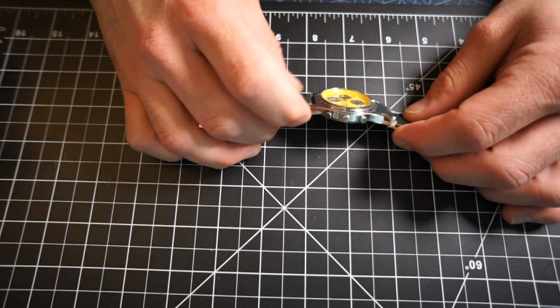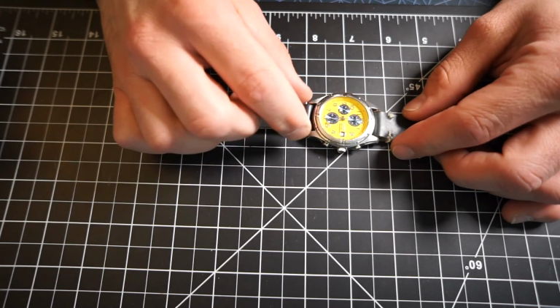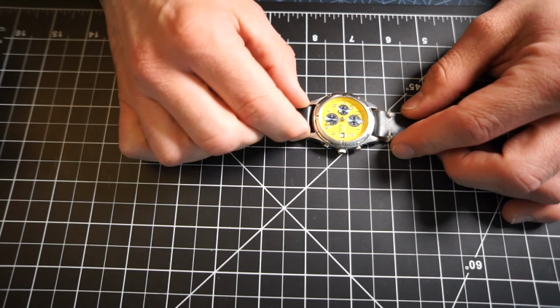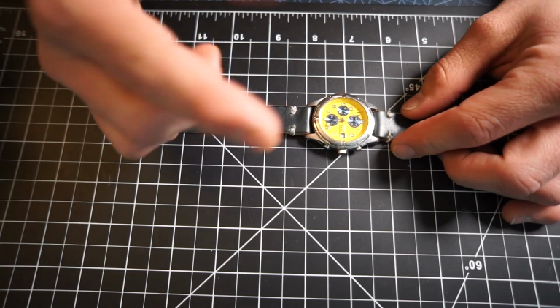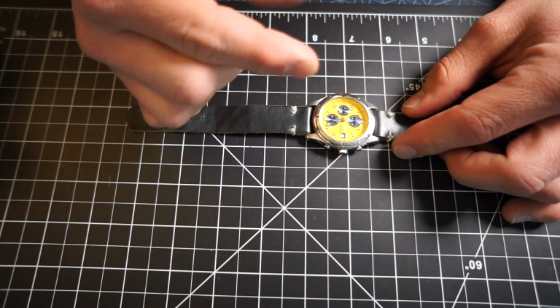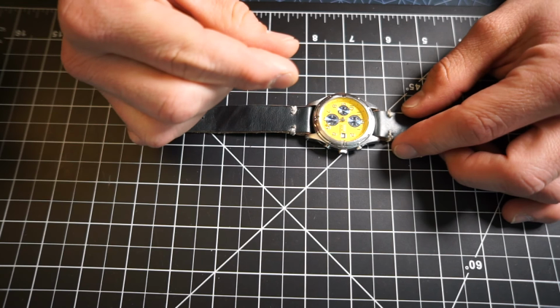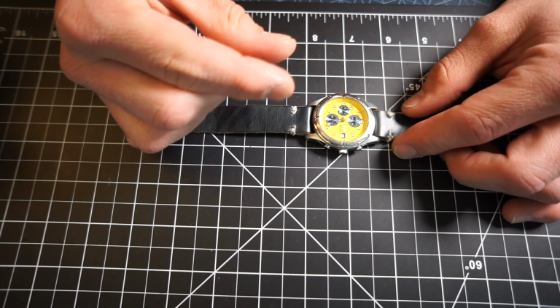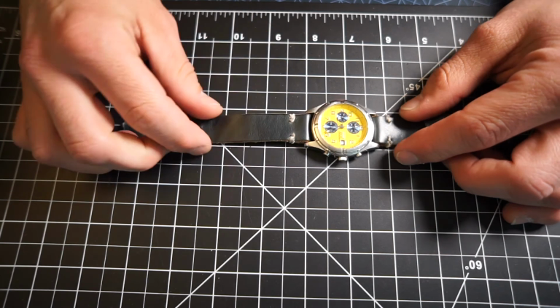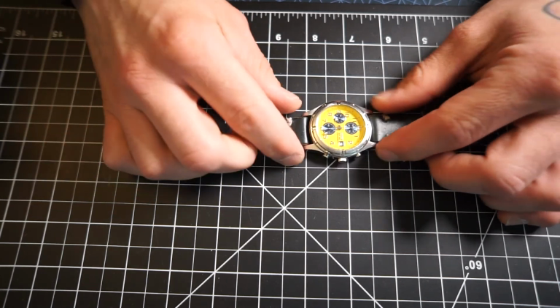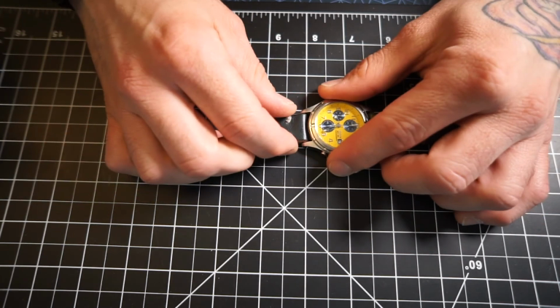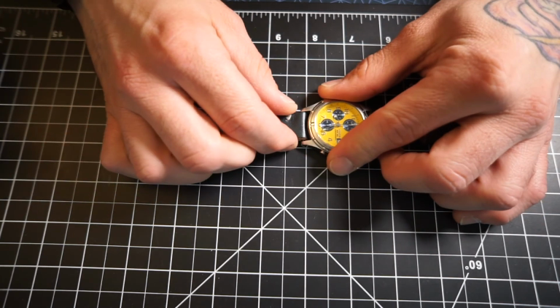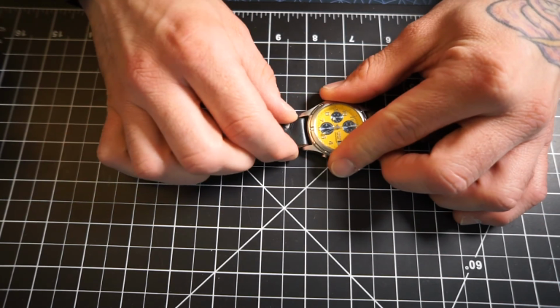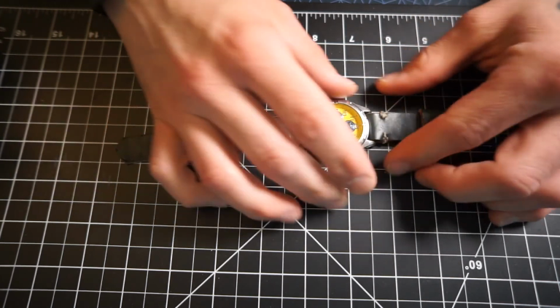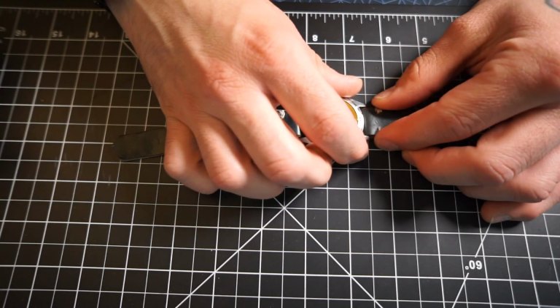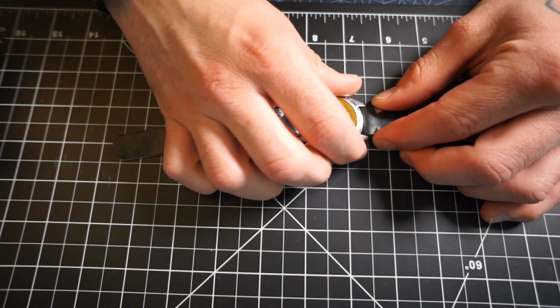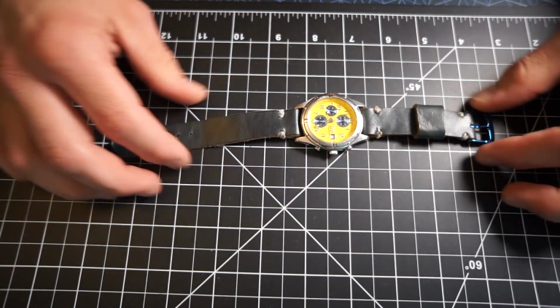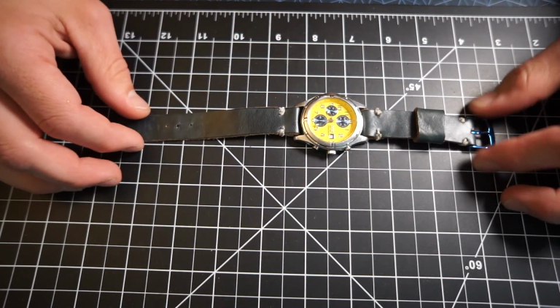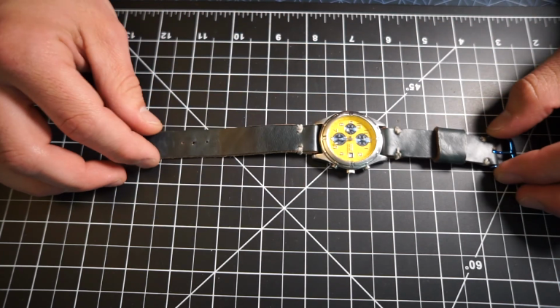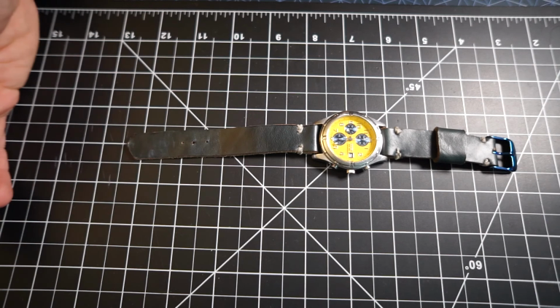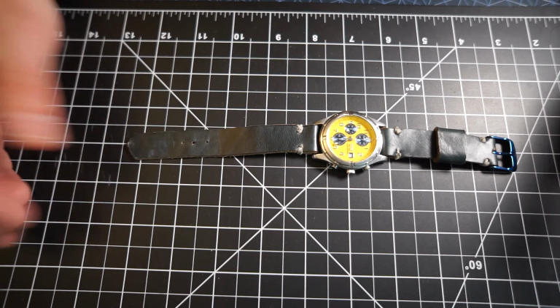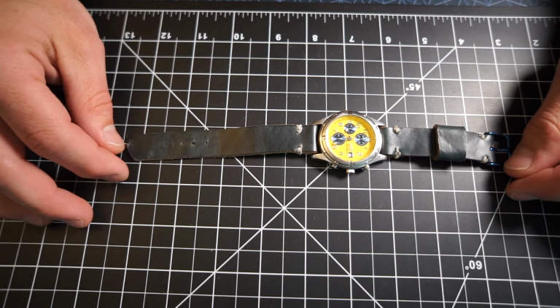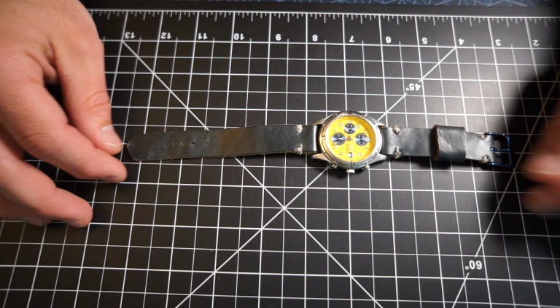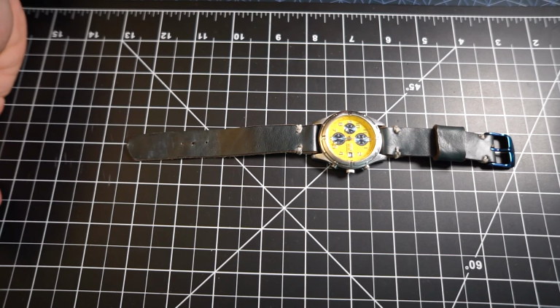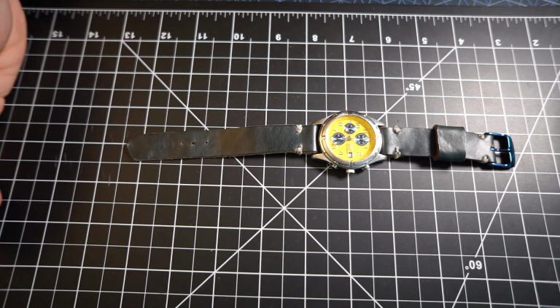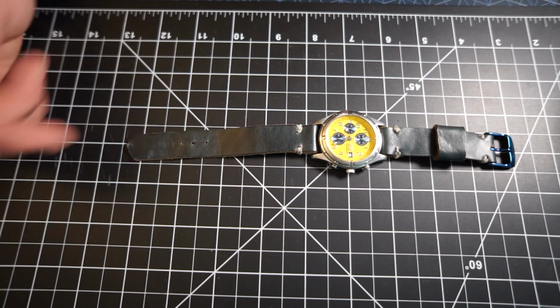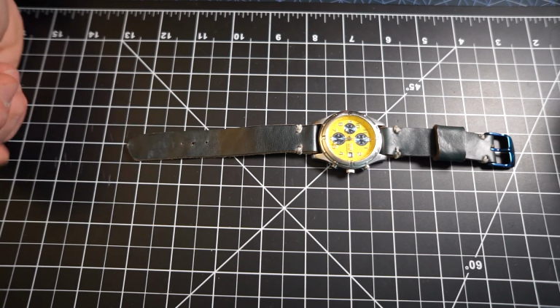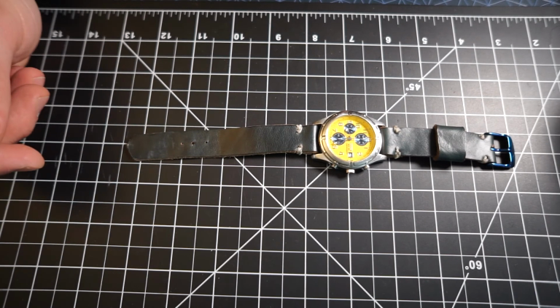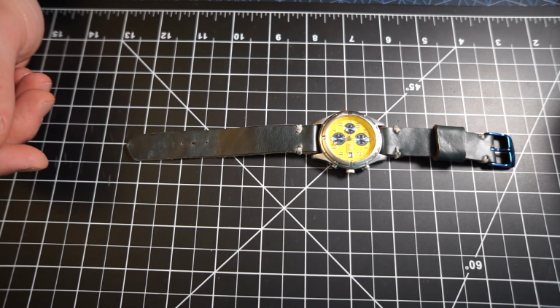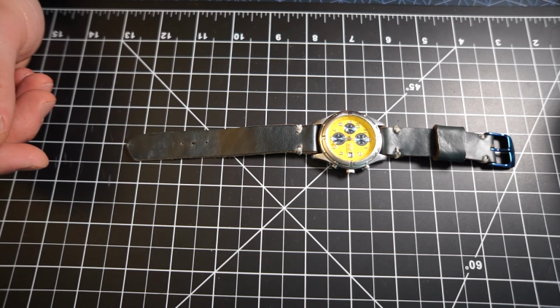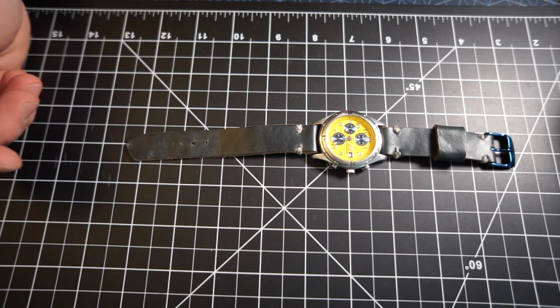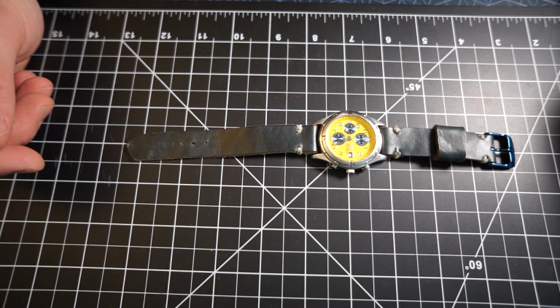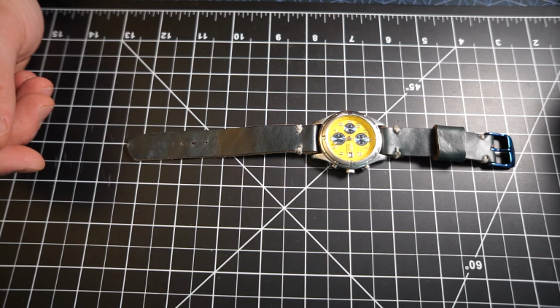When you fold the leather, it tends to shrink it in a little bit, so we've got a little play here, but really not bad. Anywho, that's my watch band. I hope you all like it. I'll put a couple of beauty shots at the end with some of me playing guitar.